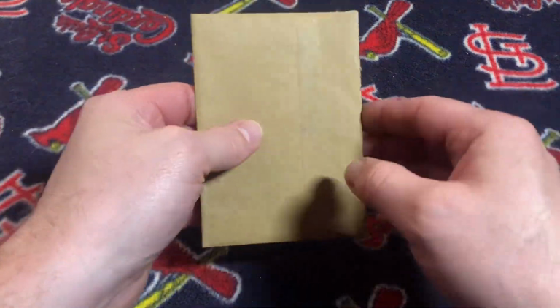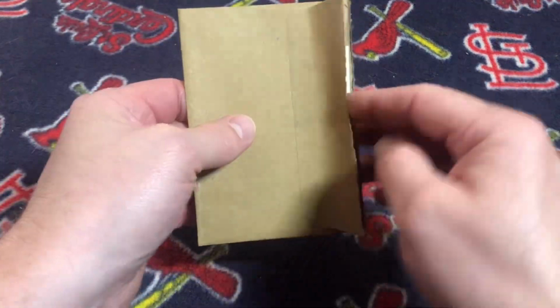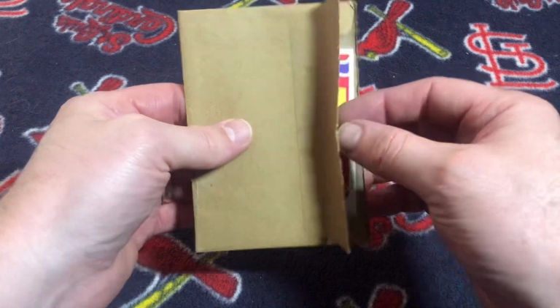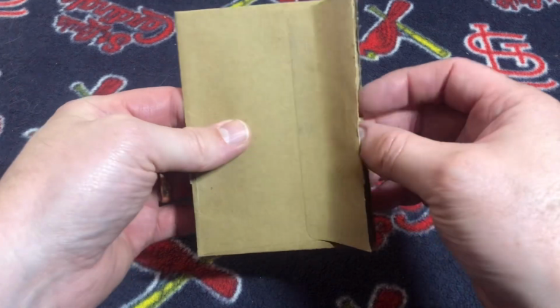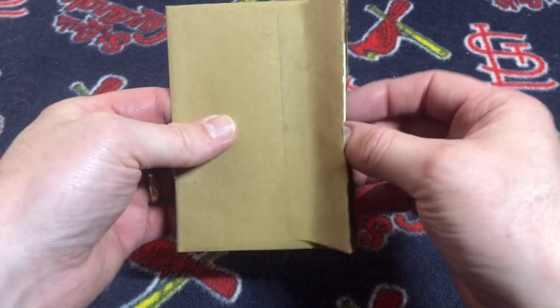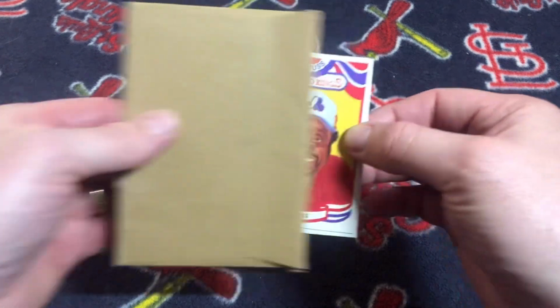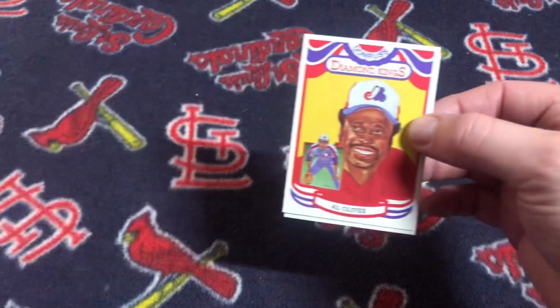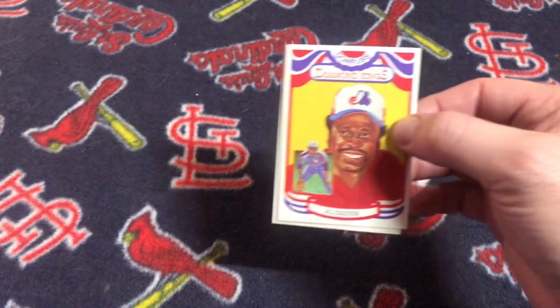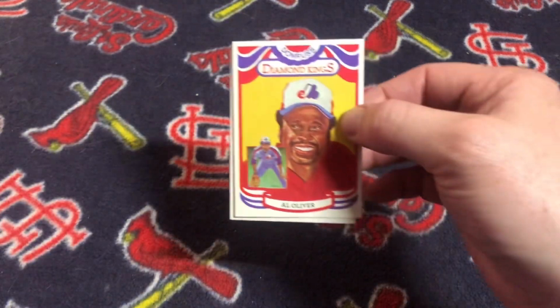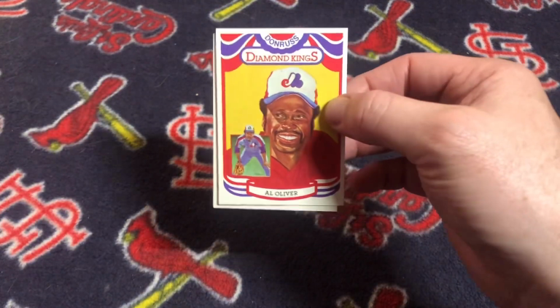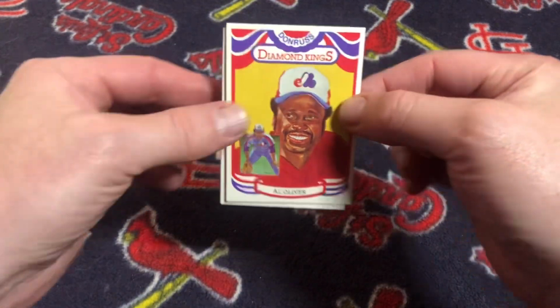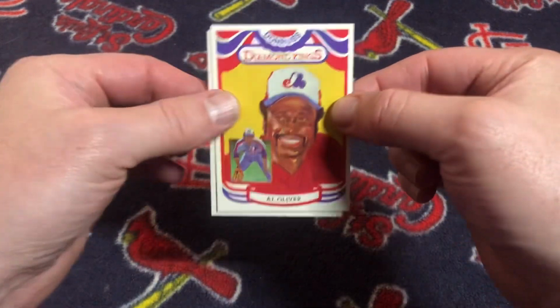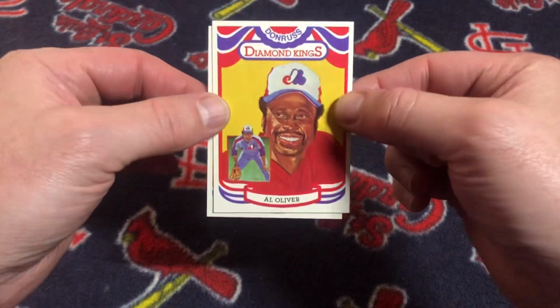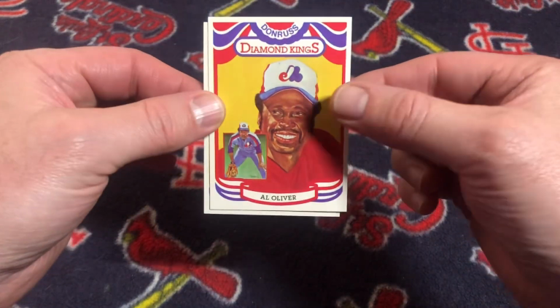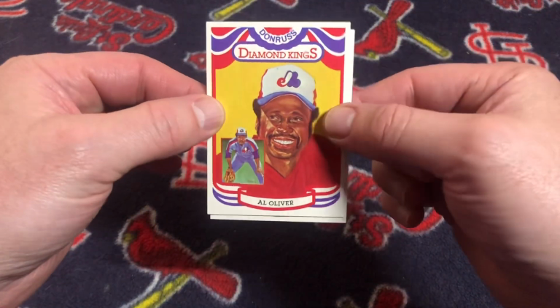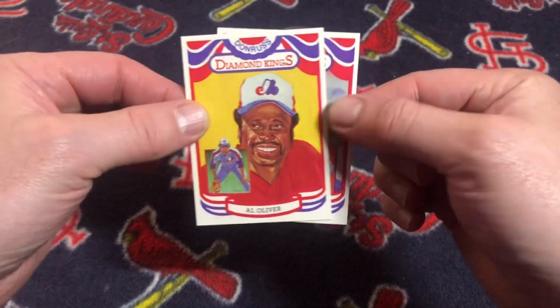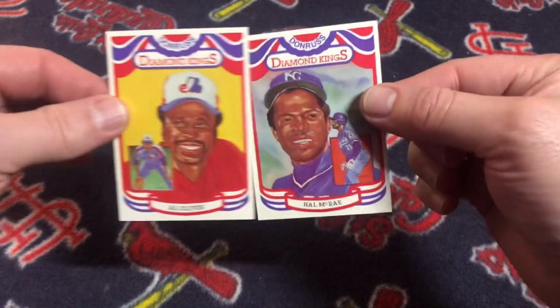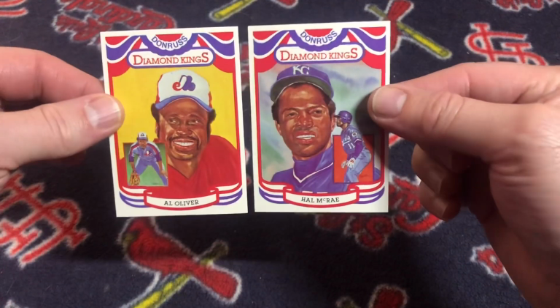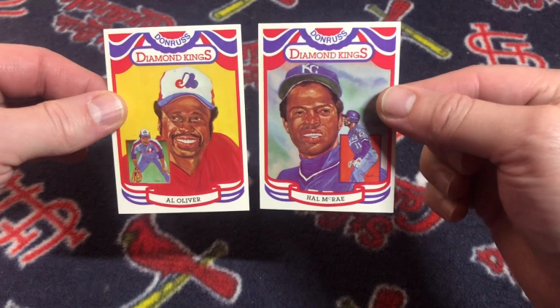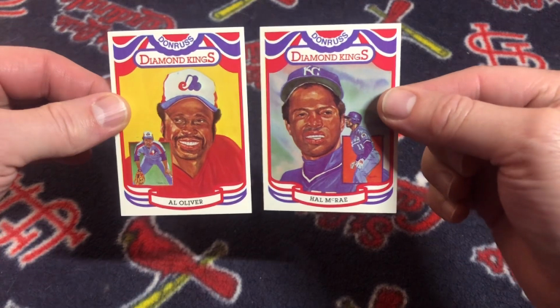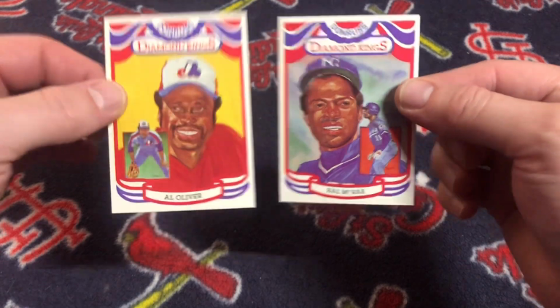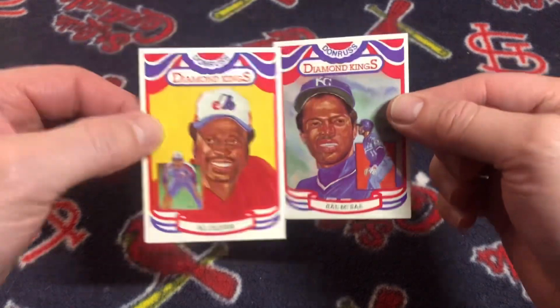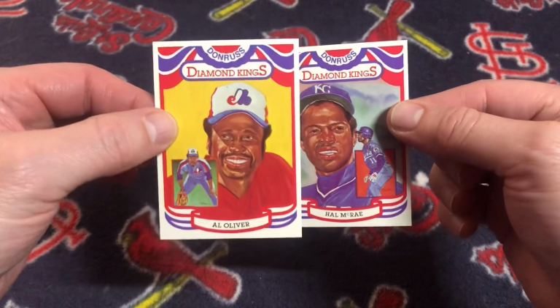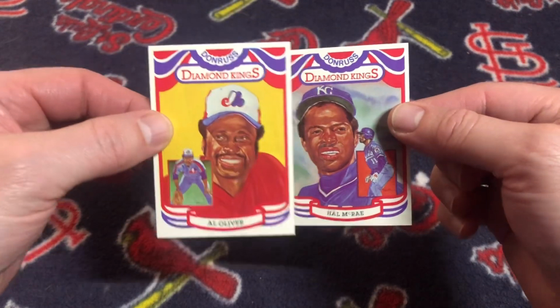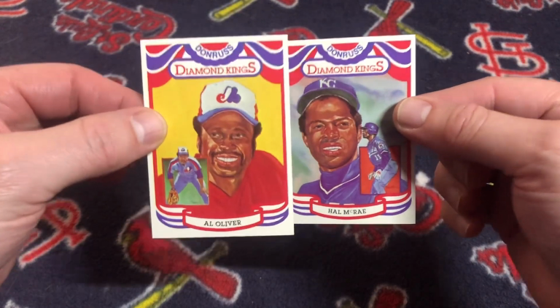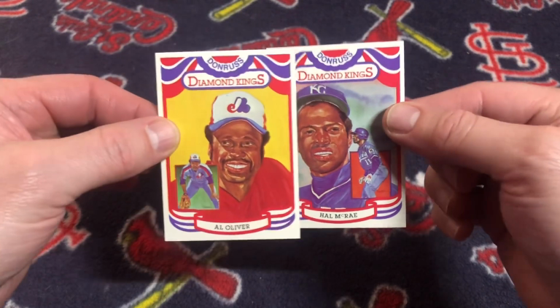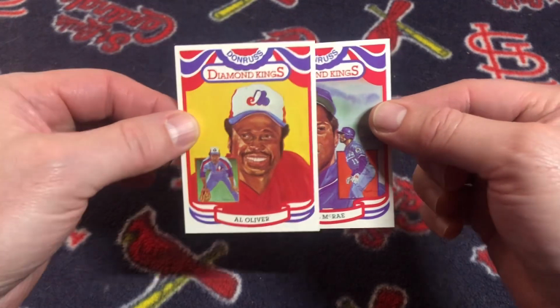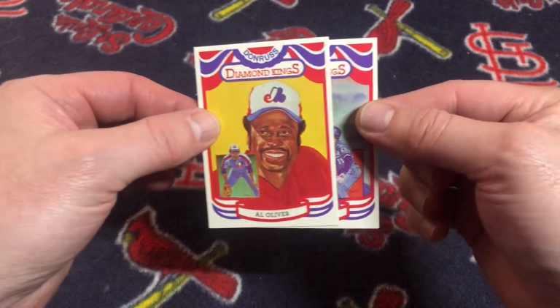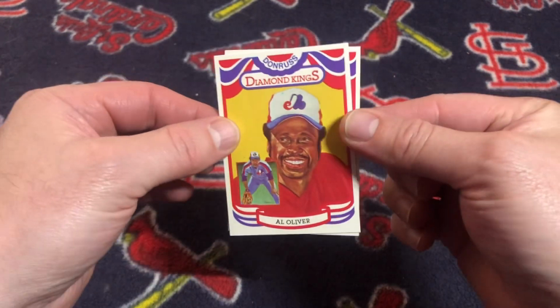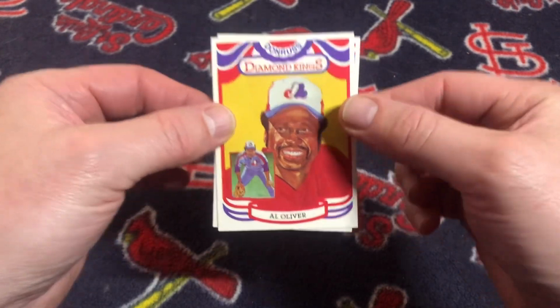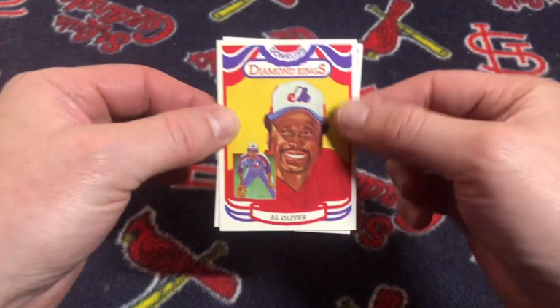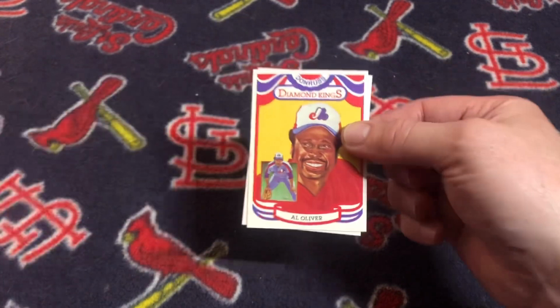I picked up two cards: 1984 Donruss Diamond Kings Al Oliver and Hal McRae. These are the corrected version of the cards, and I'll explain.